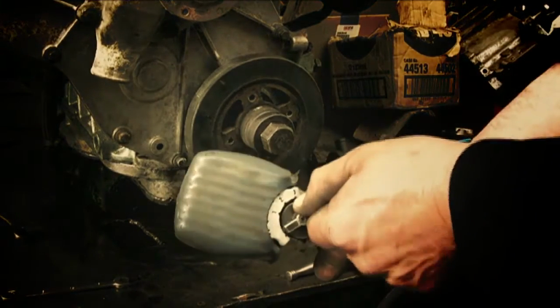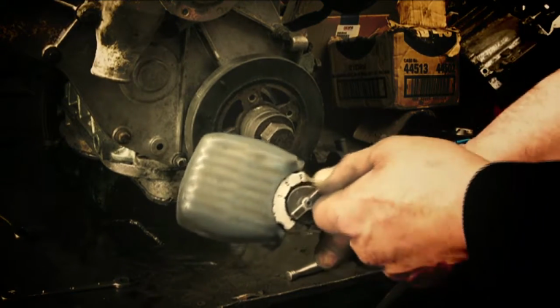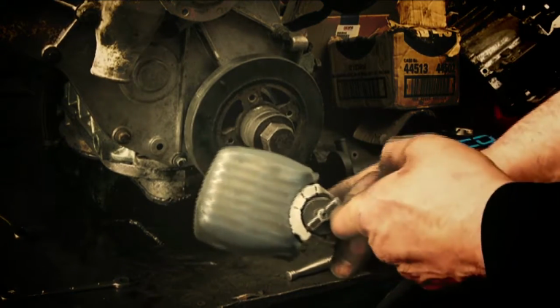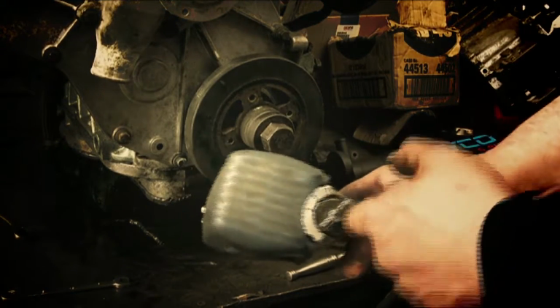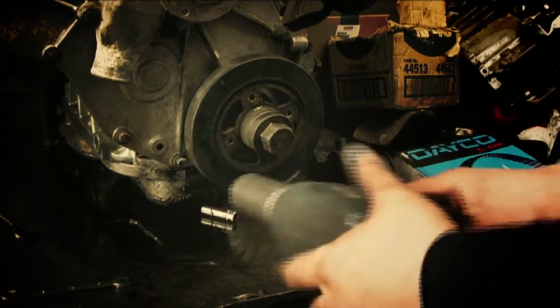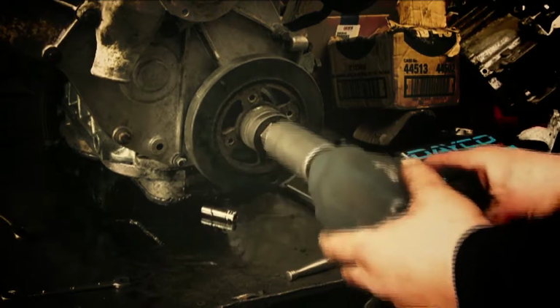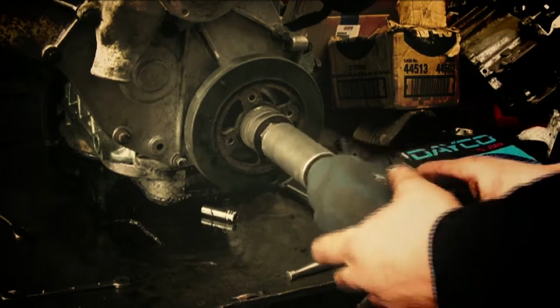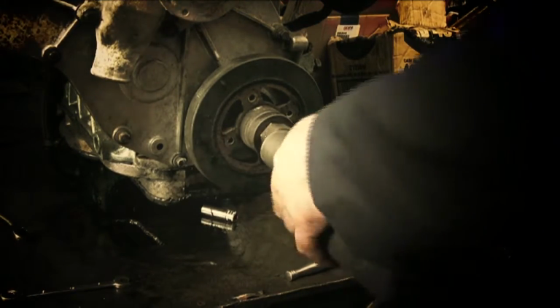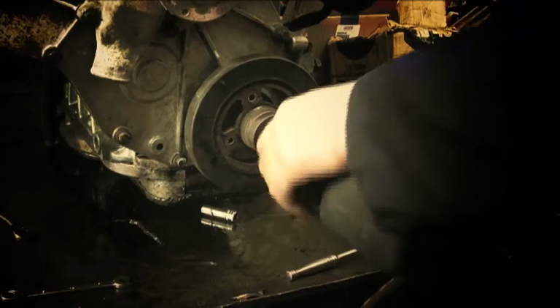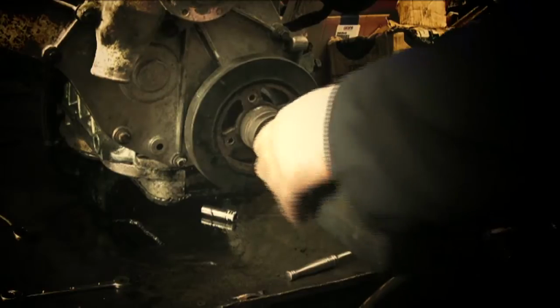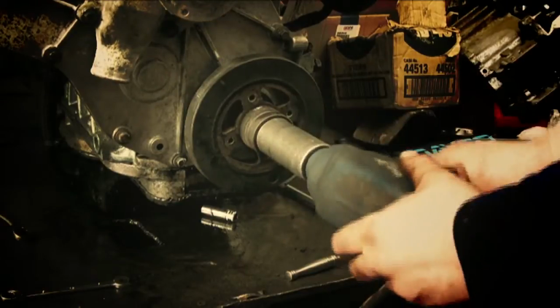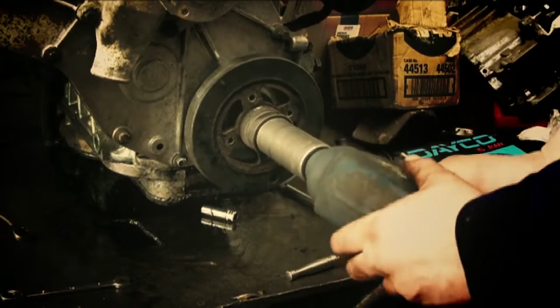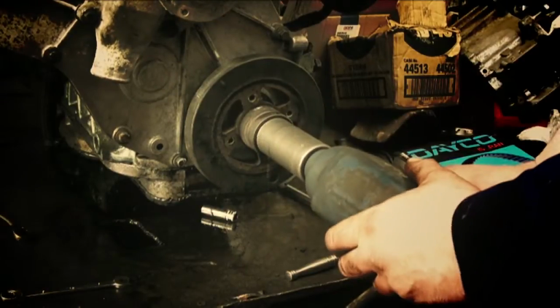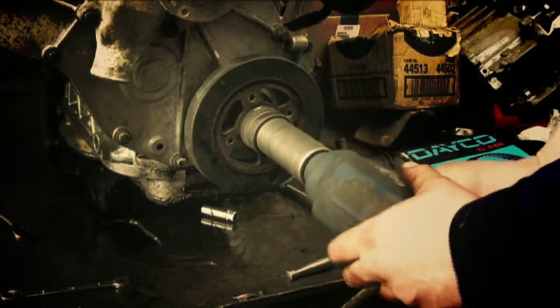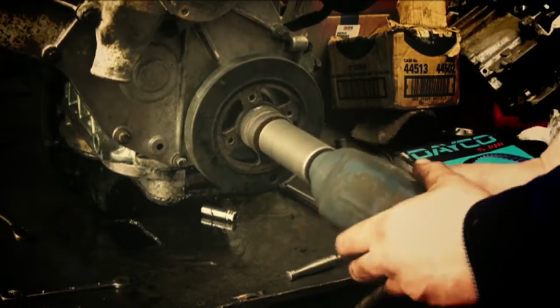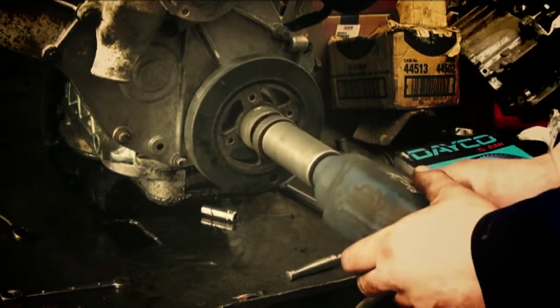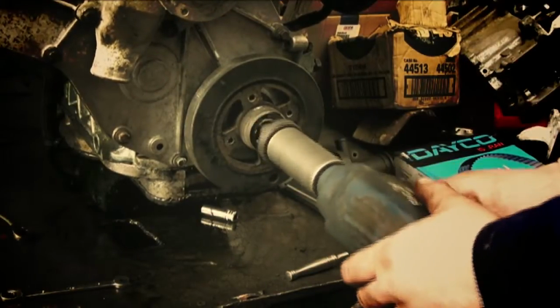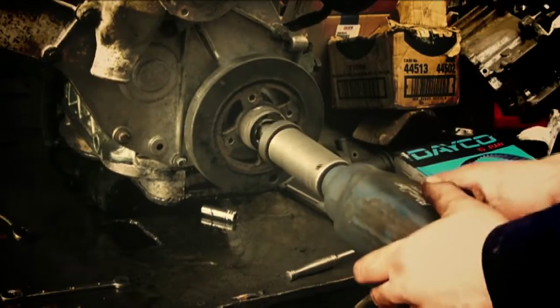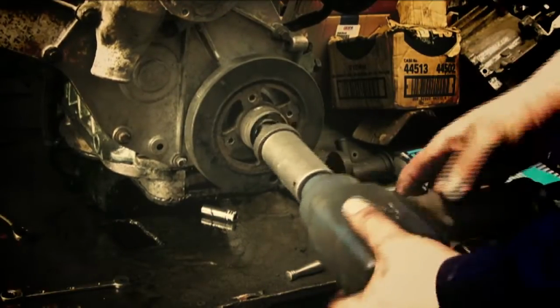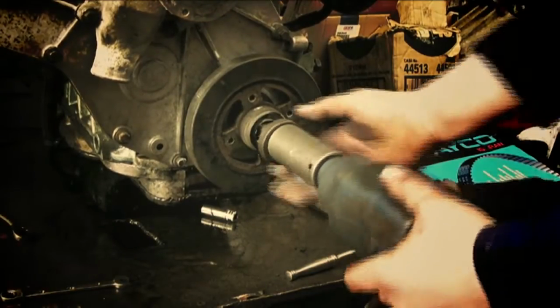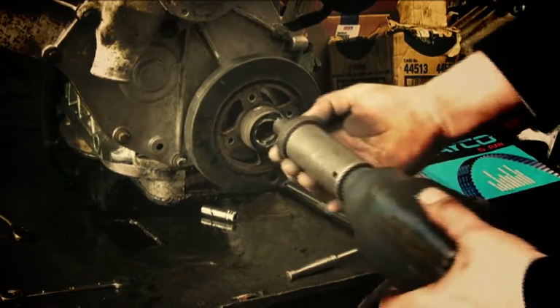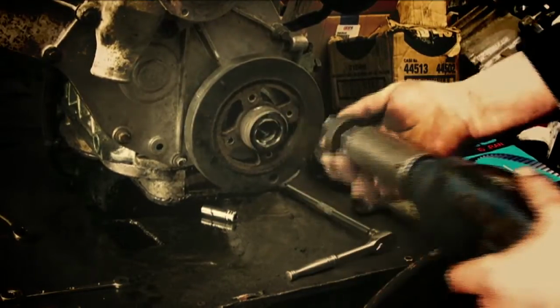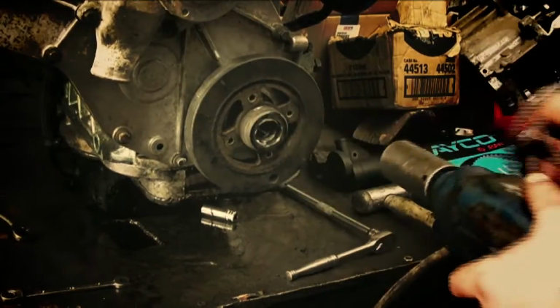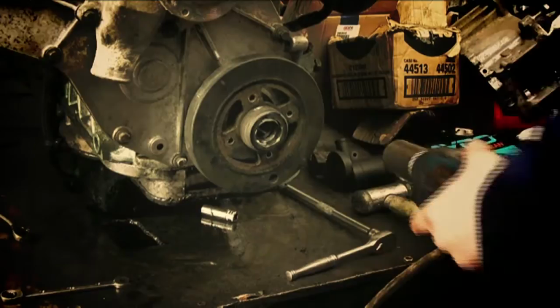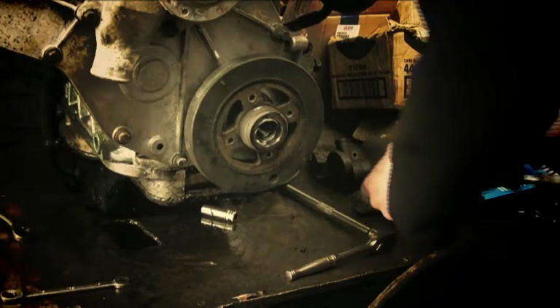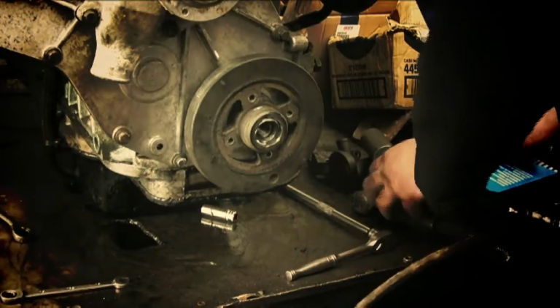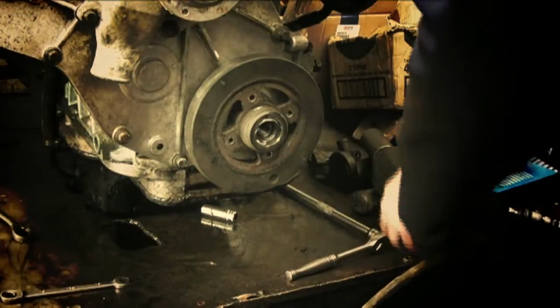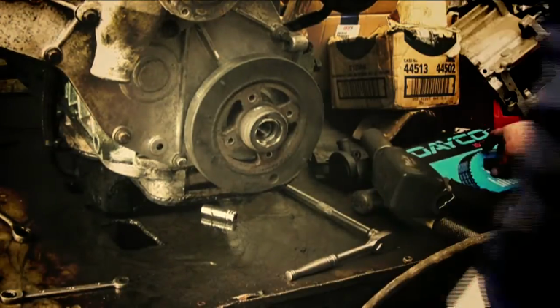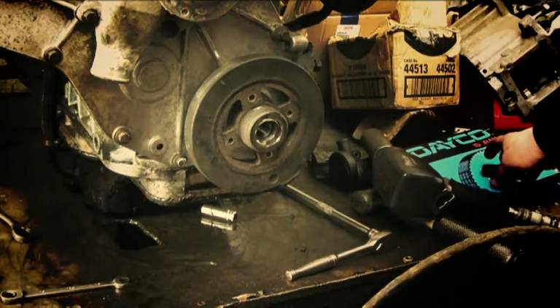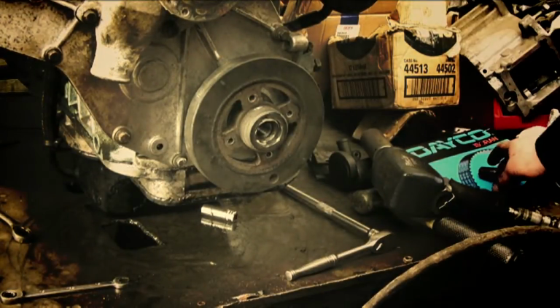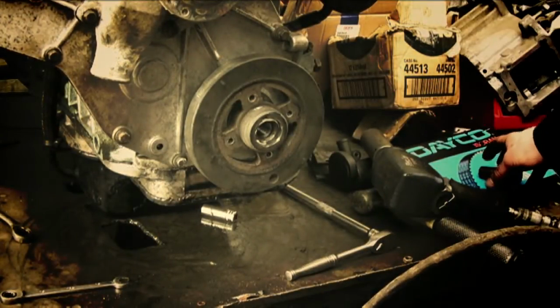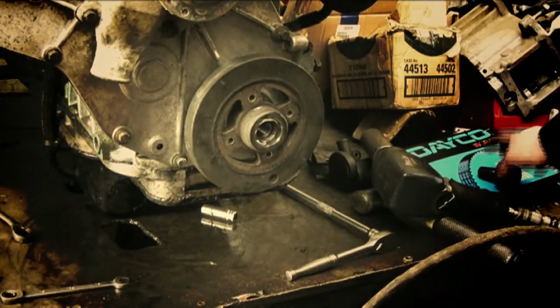Looking at another way of doing this — removing the dog nut with an air gun. That's quite easy and the ring gear isn't actually locked up.